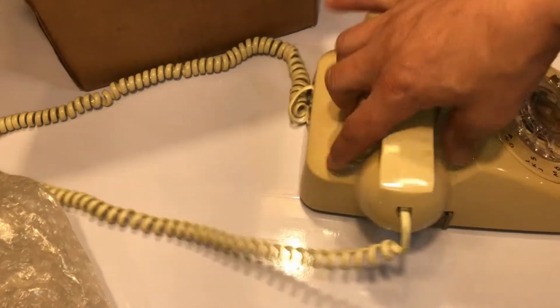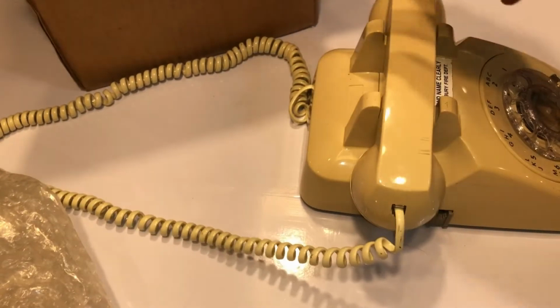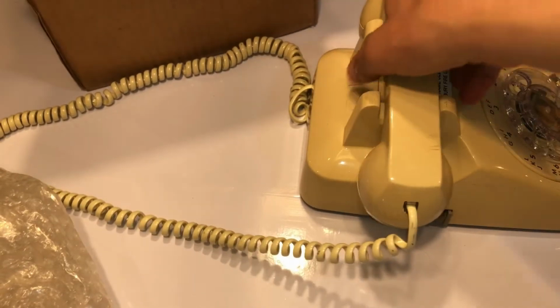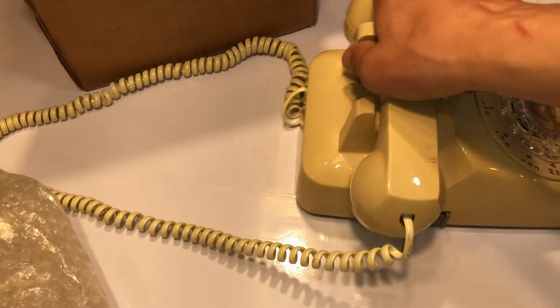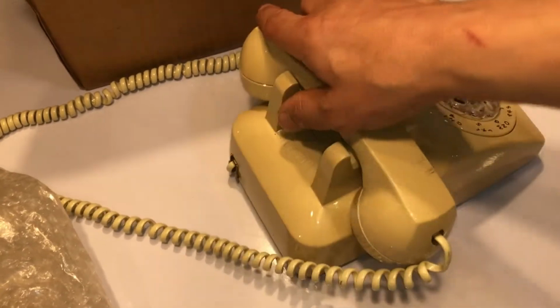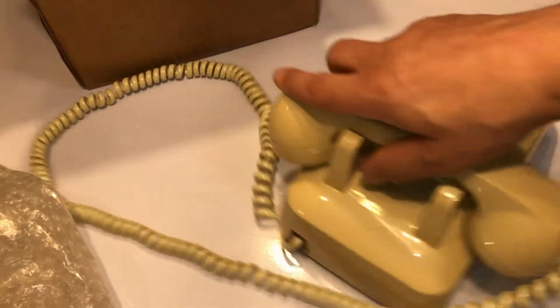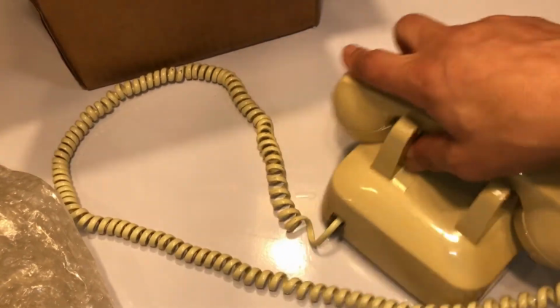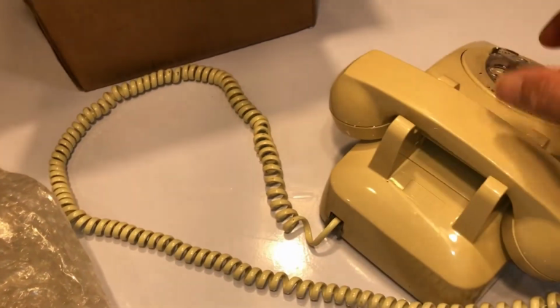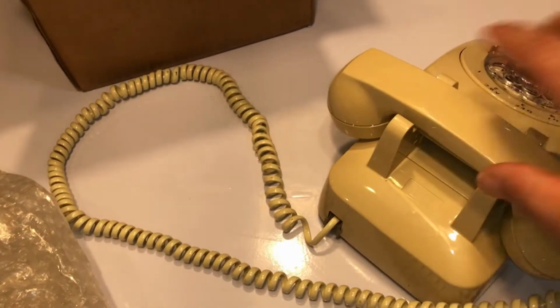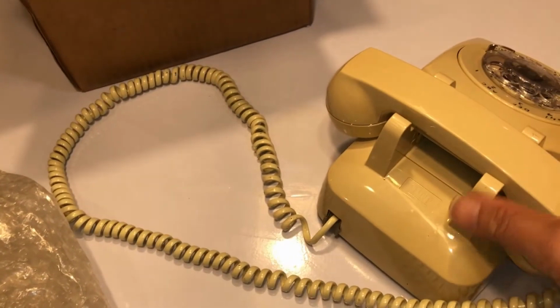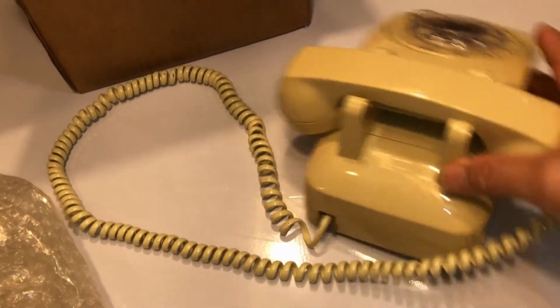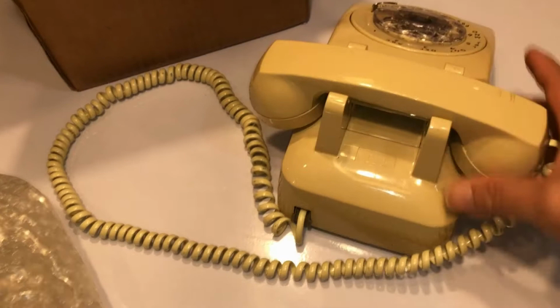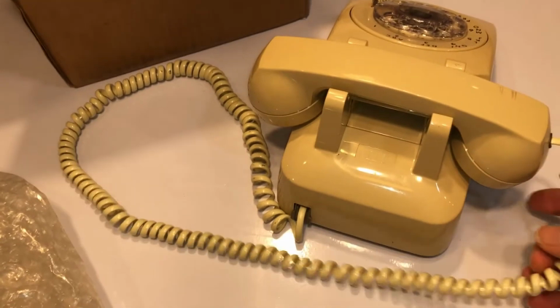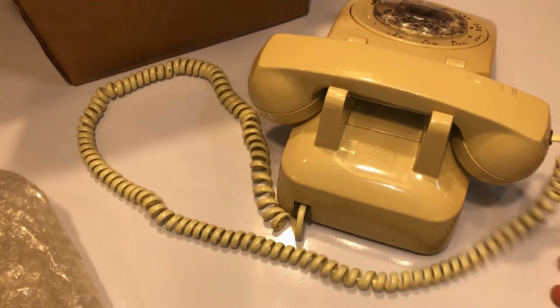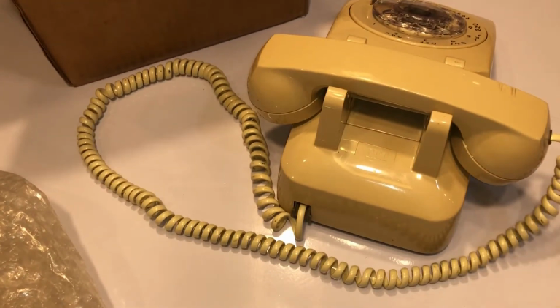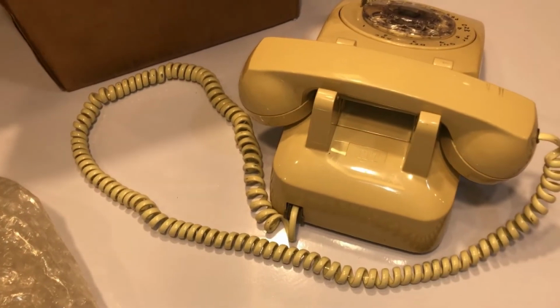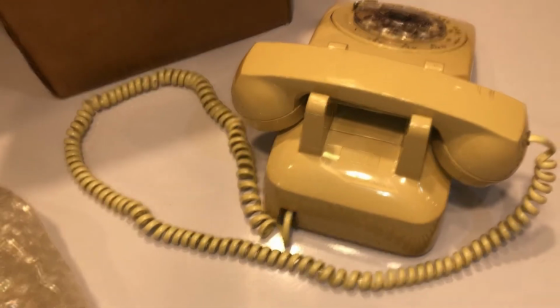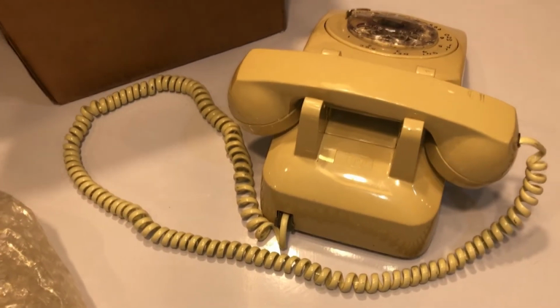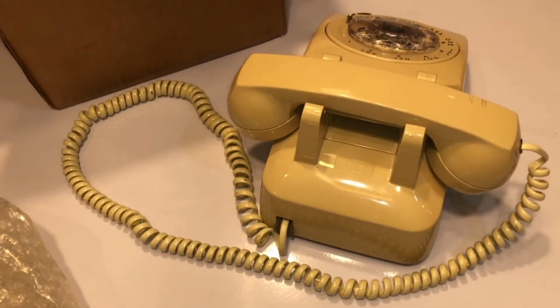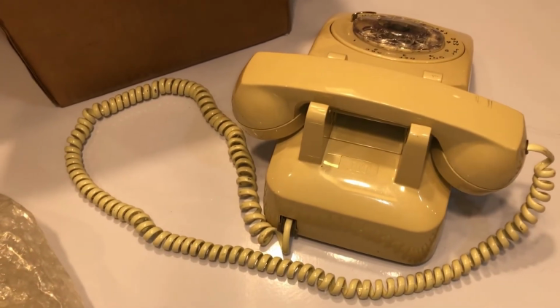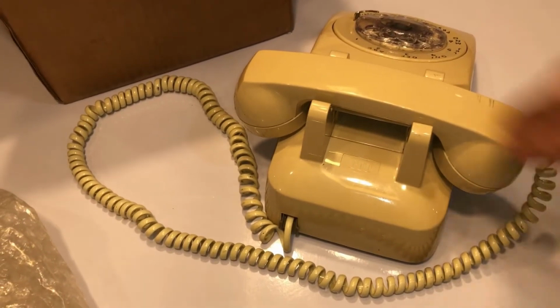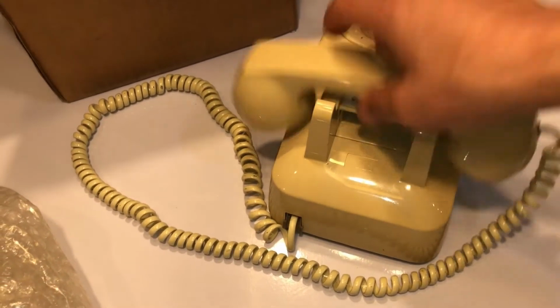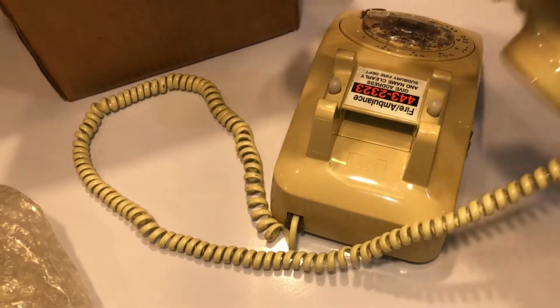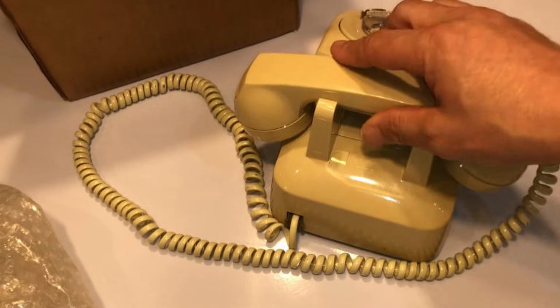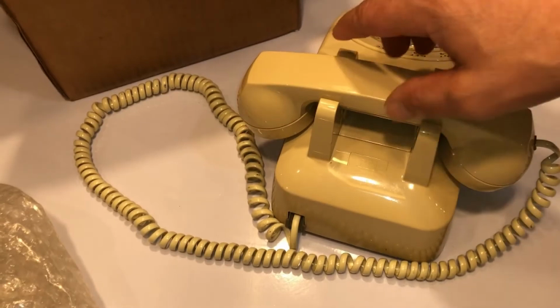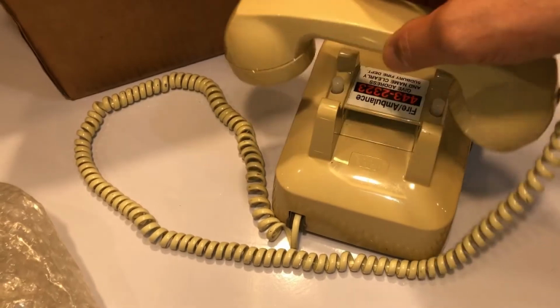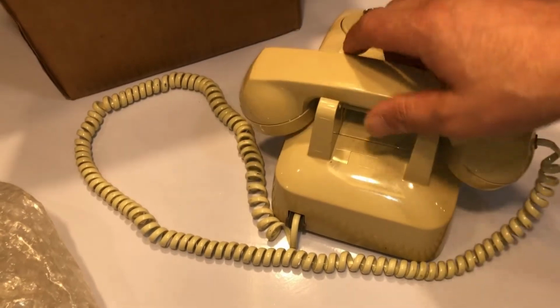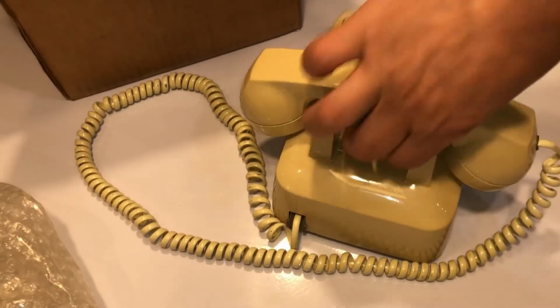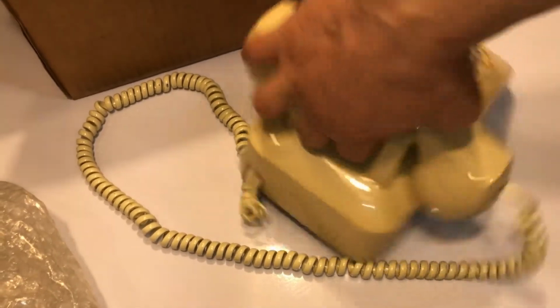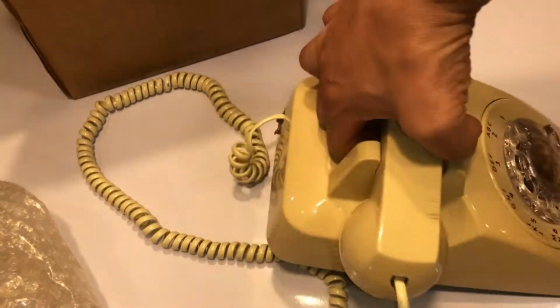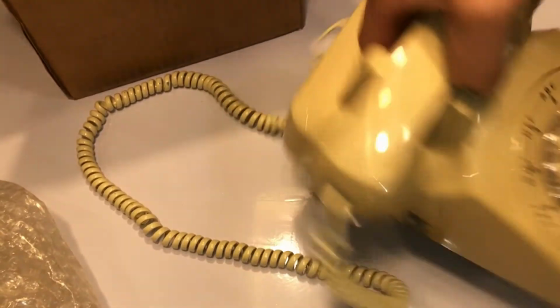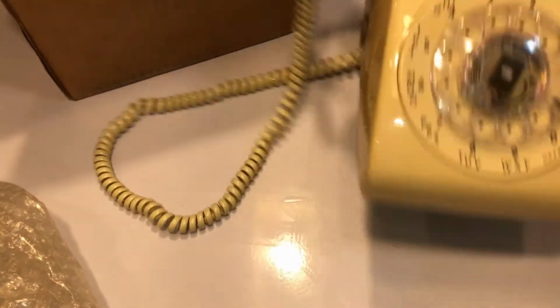I was browsing eBay and I saw this on sale. With shipping and all, it came out to about $16, $17. The bell sound and everything — that is so cool.